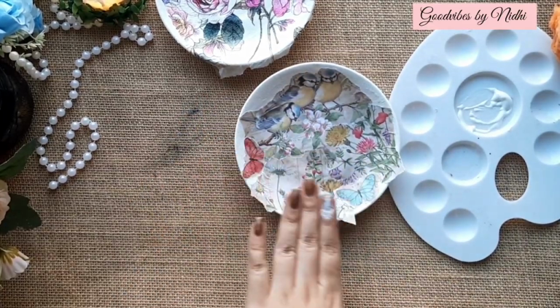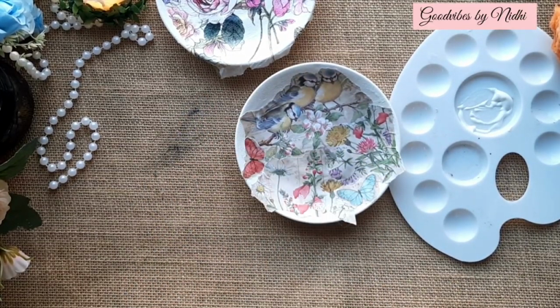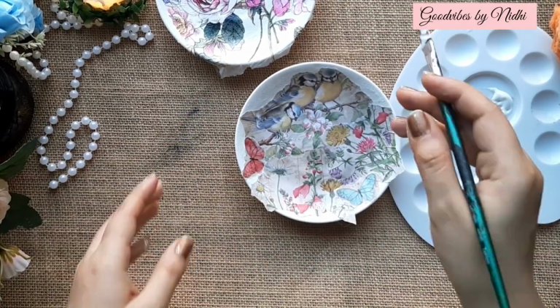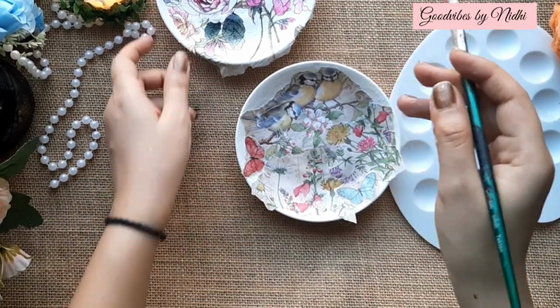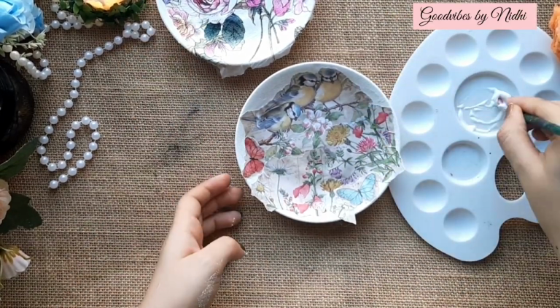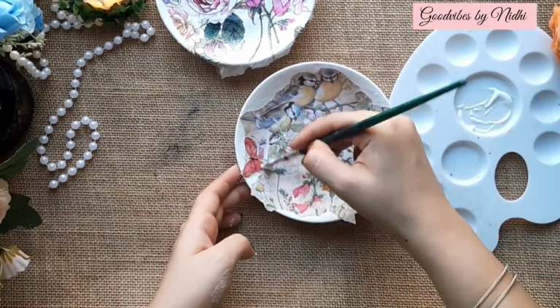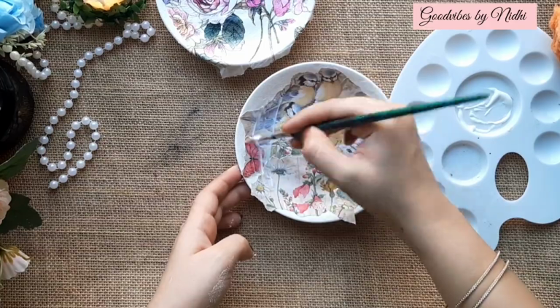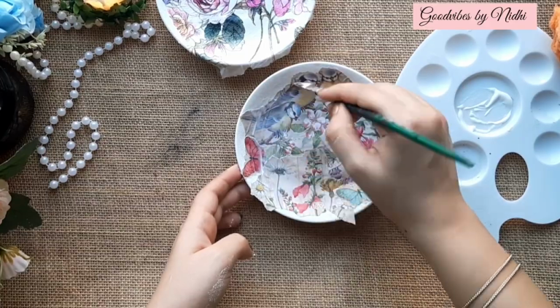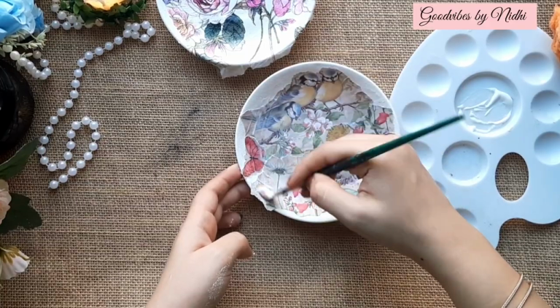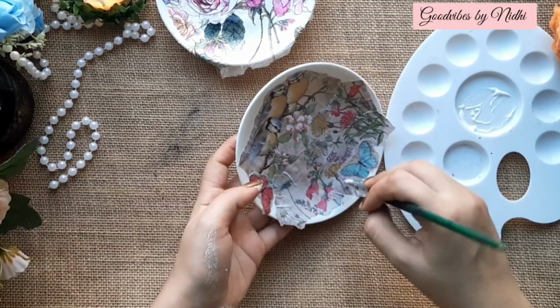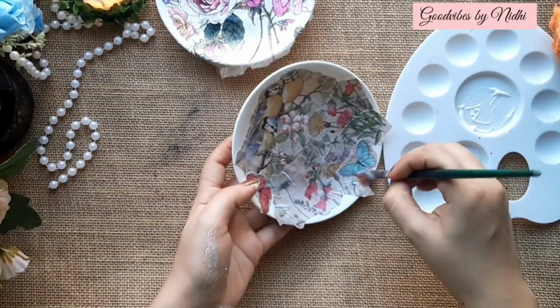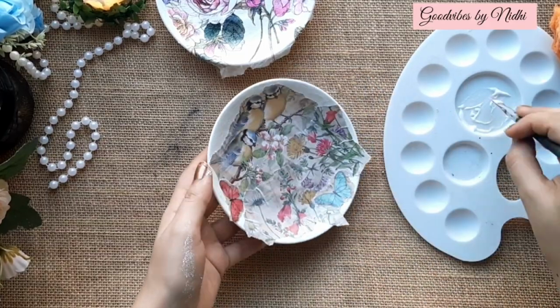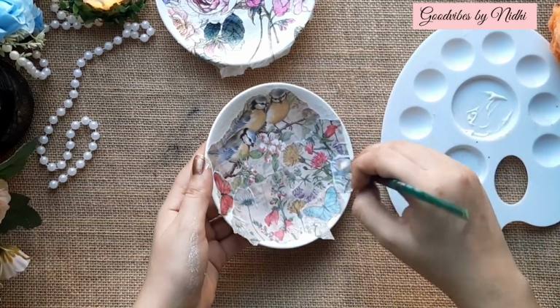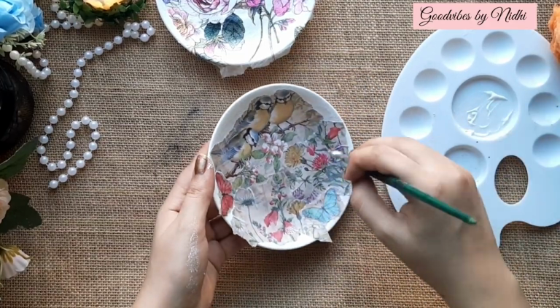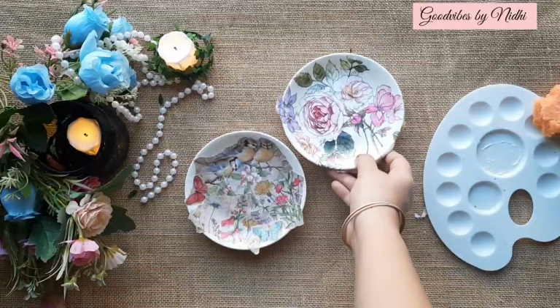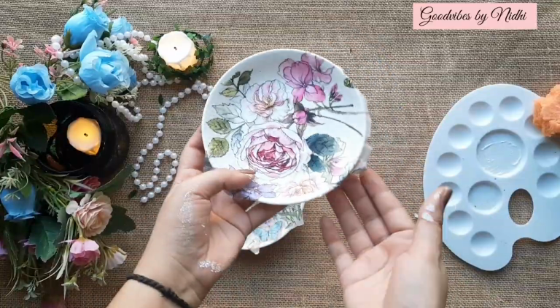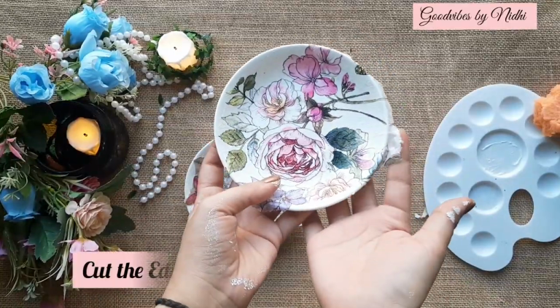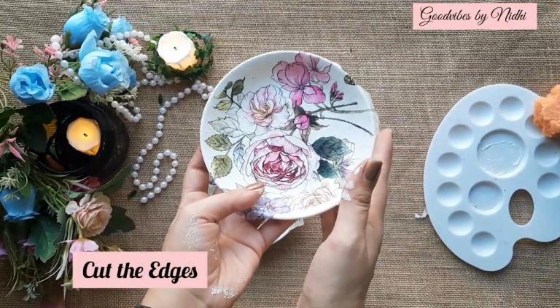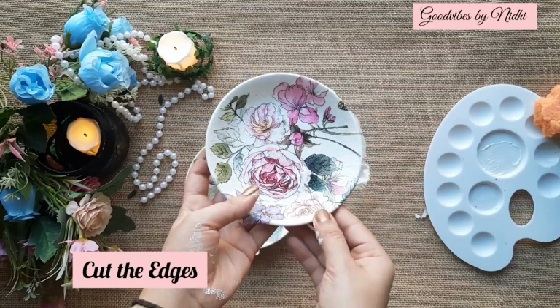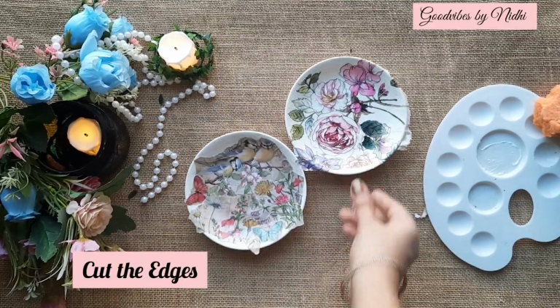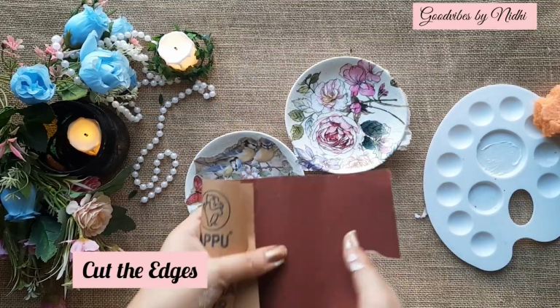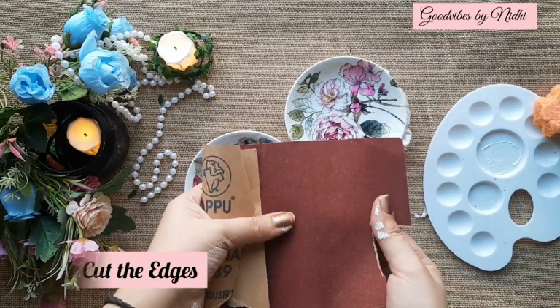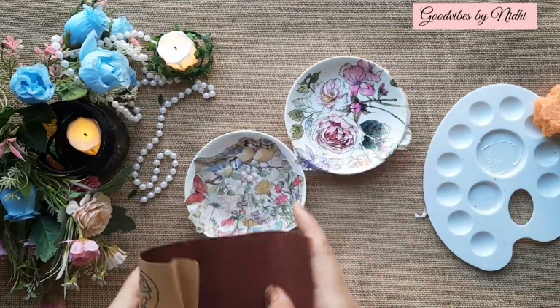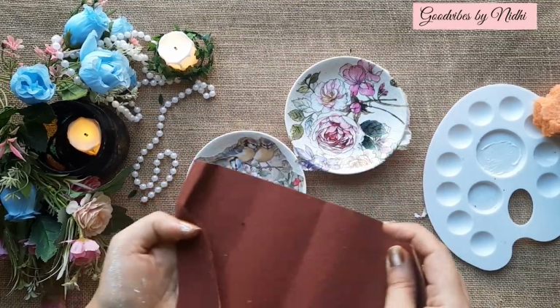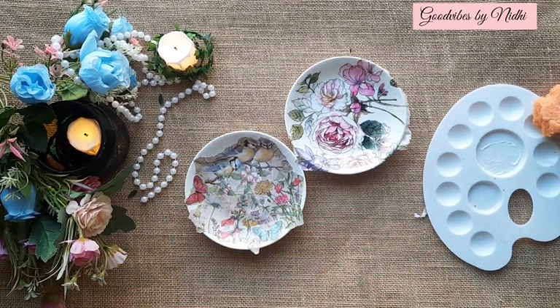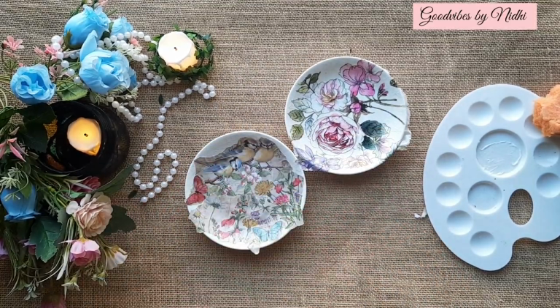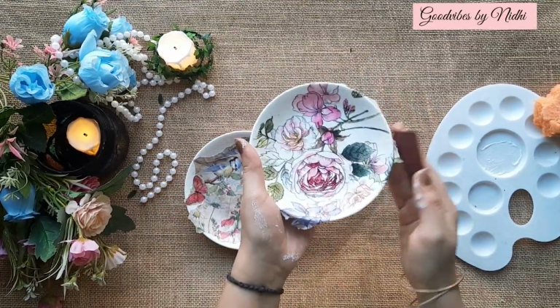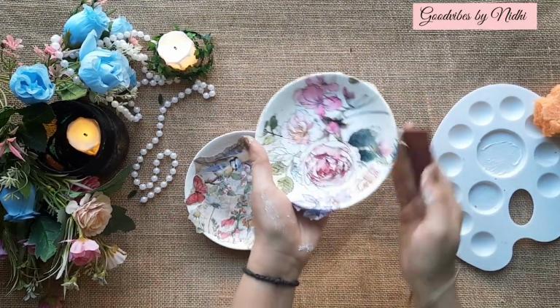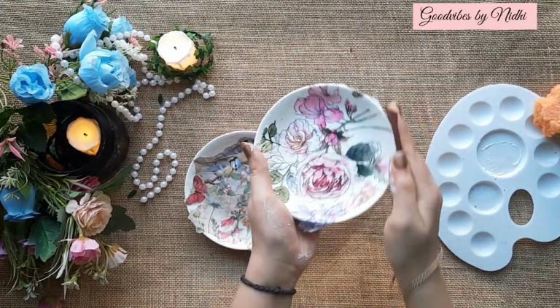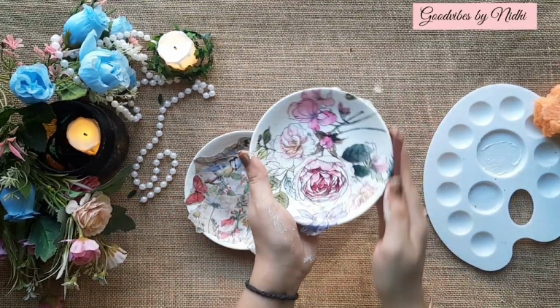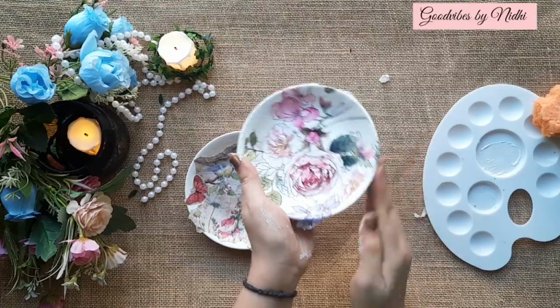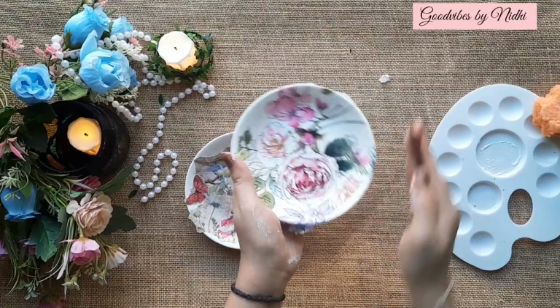Now seal your entire project with mod podge glue. When it is completely dry, let's cut the edges — for that you can use sandpaper to just sand the surface.